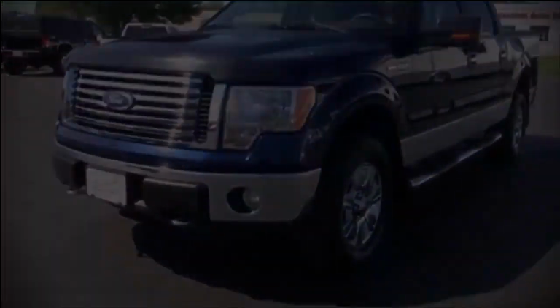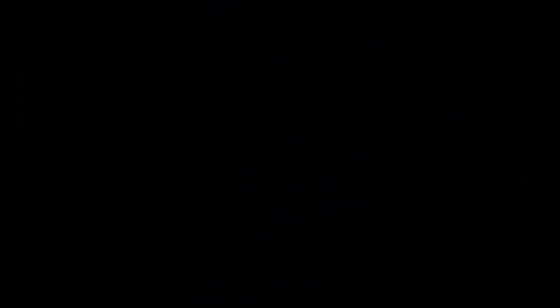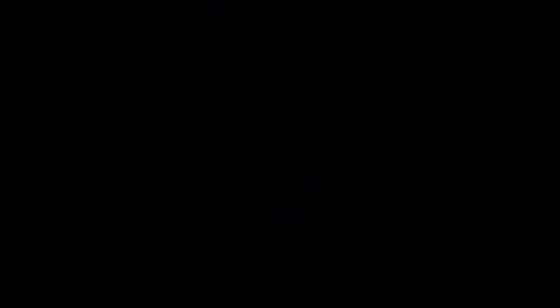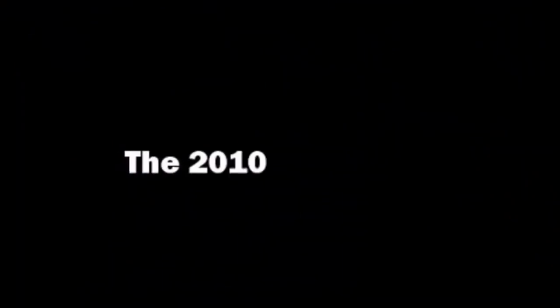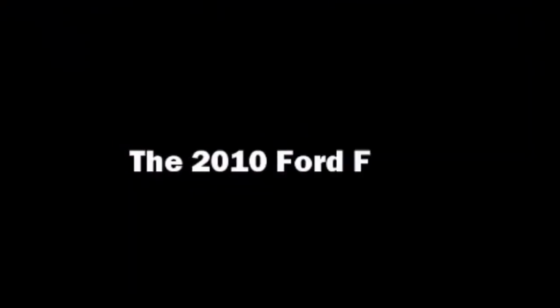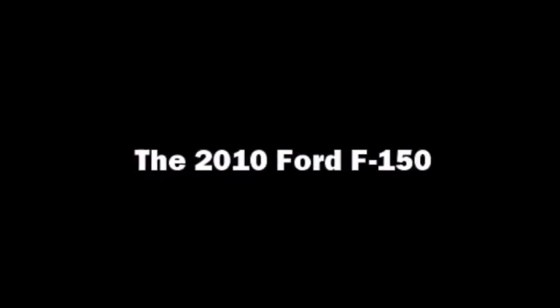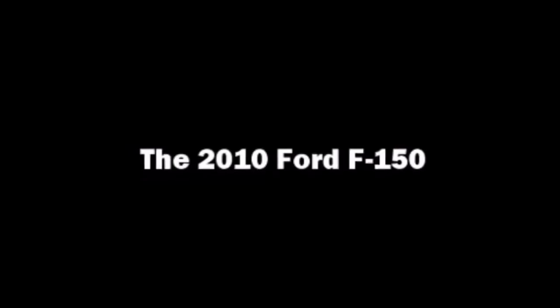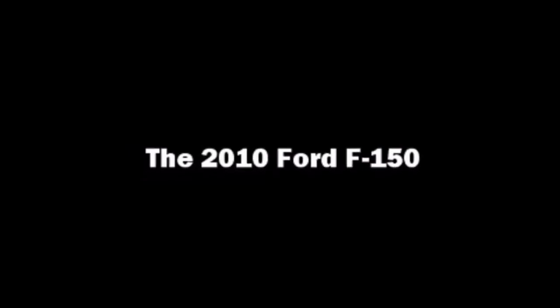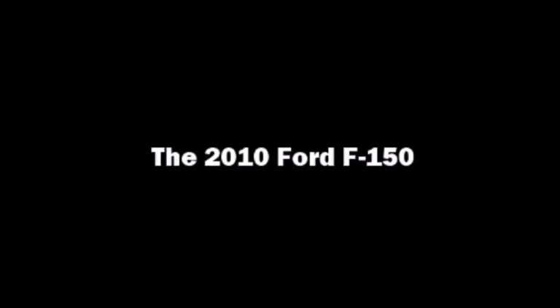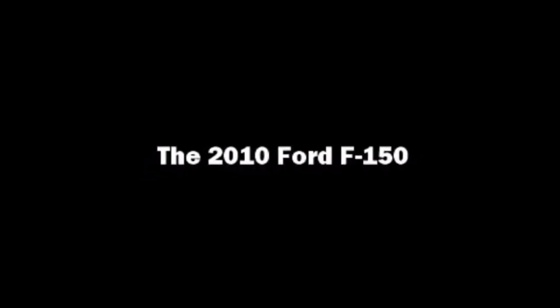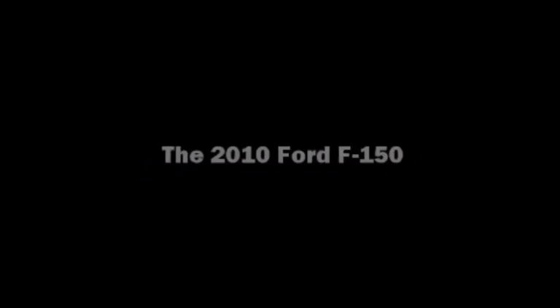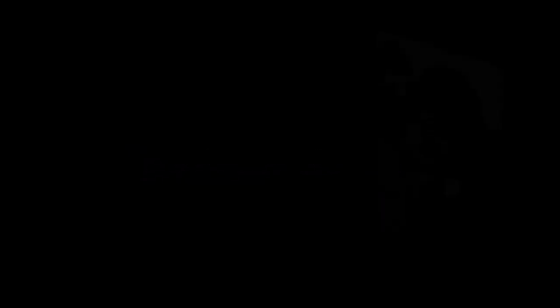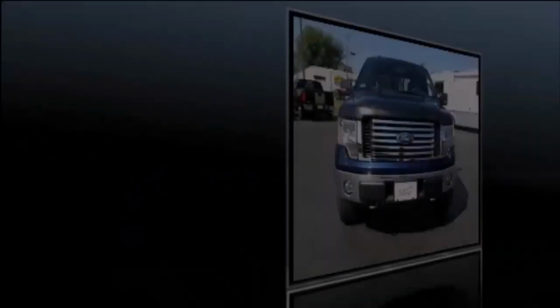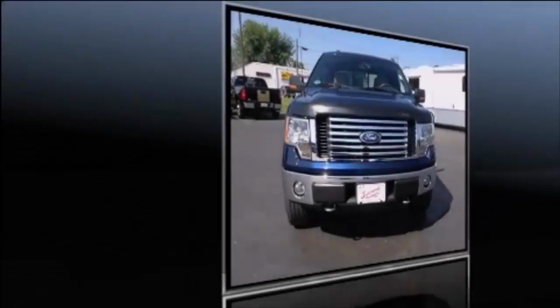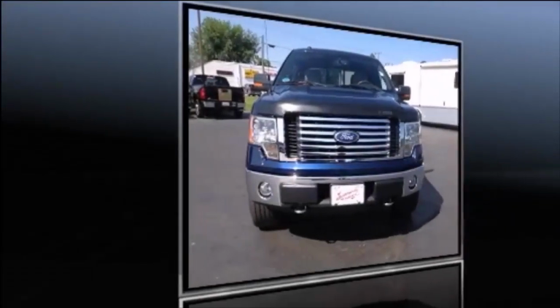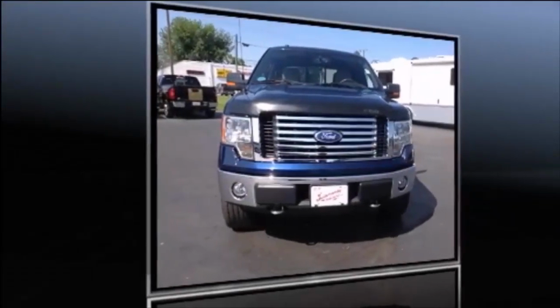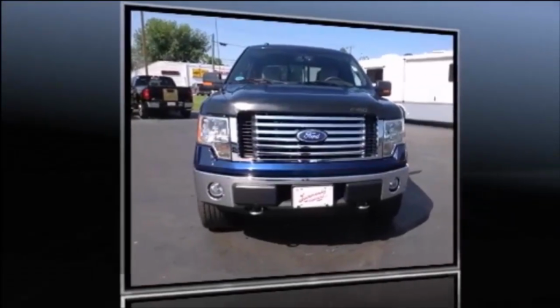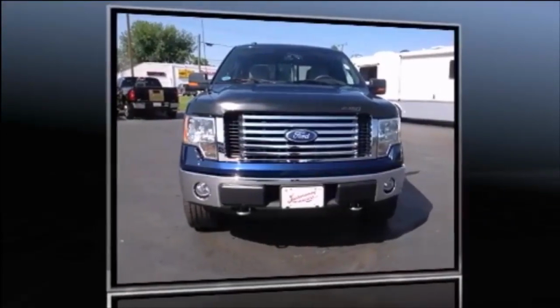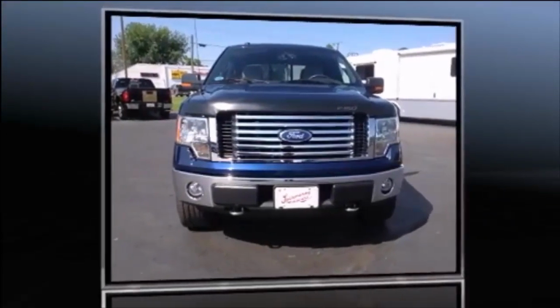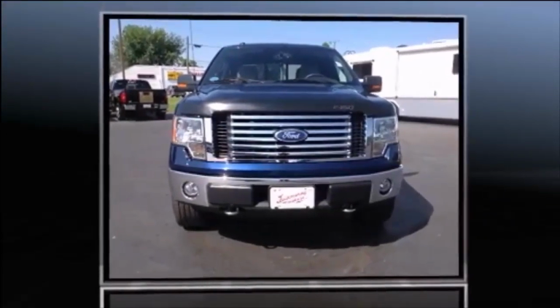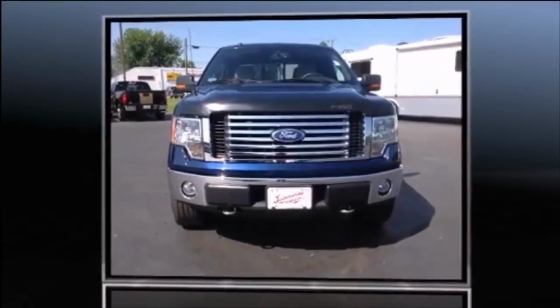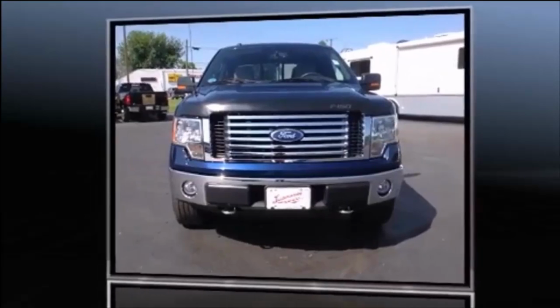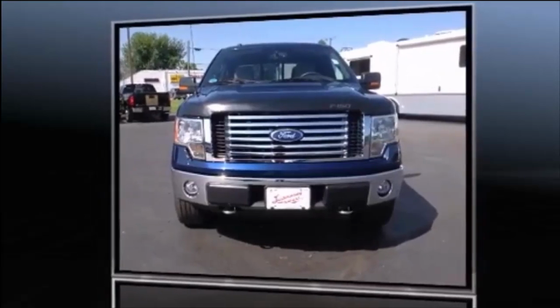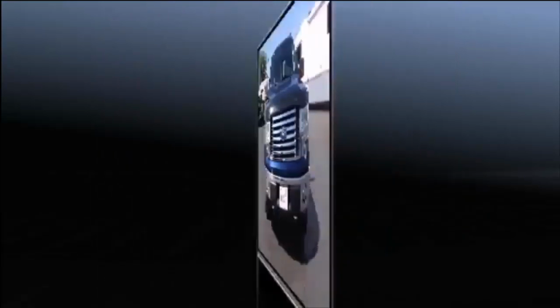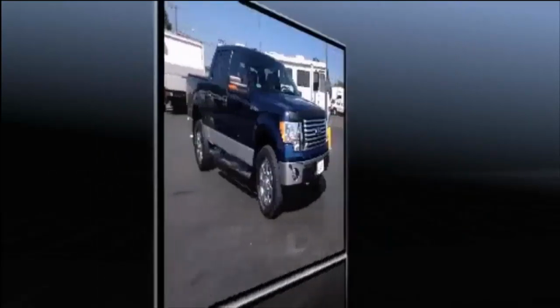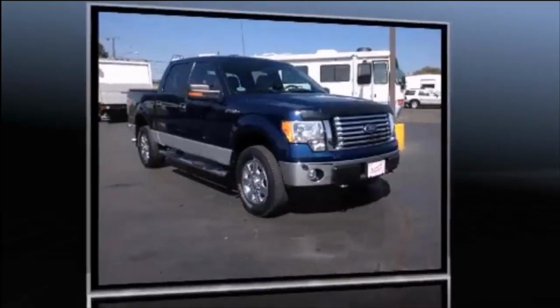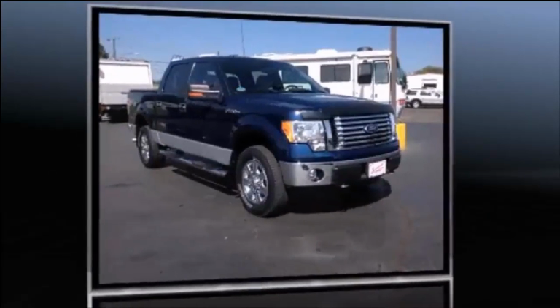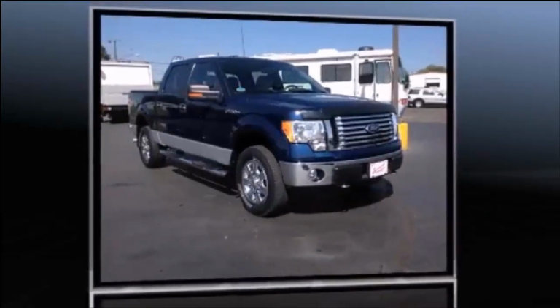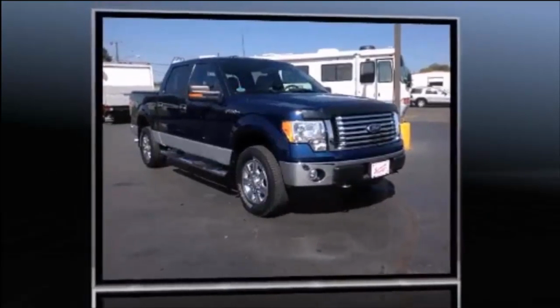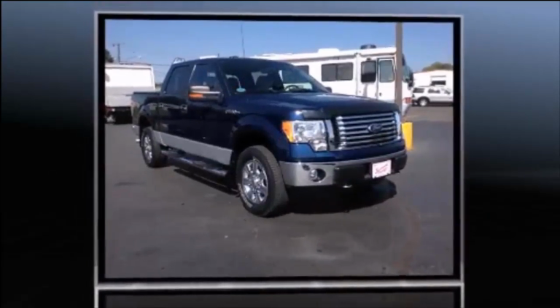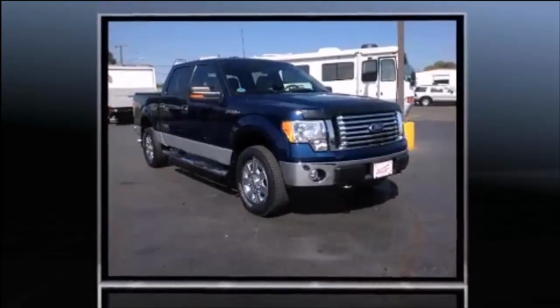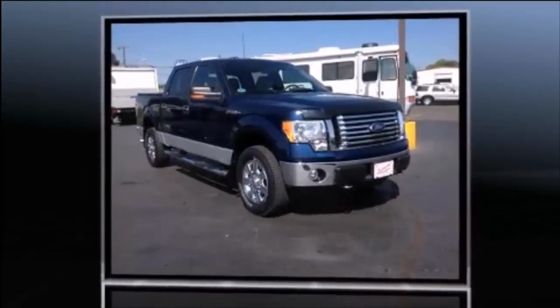Get excited about the 2010 Ford F-150. It features an automatic transmission, four-wheel drive, and a powerful eight-cylinder engine.